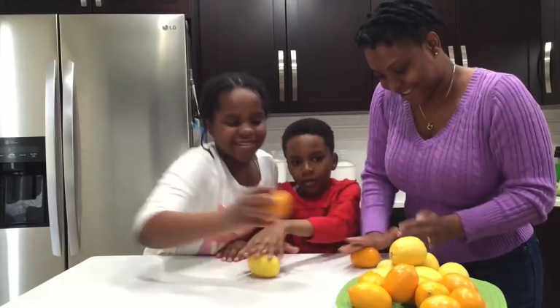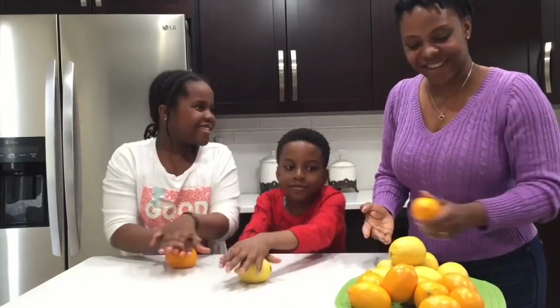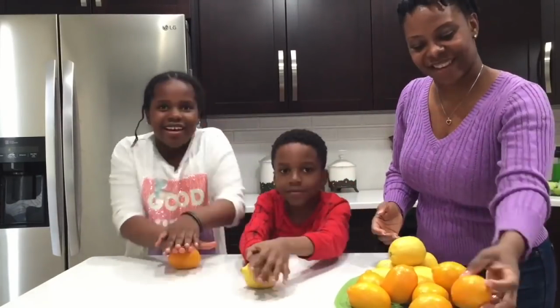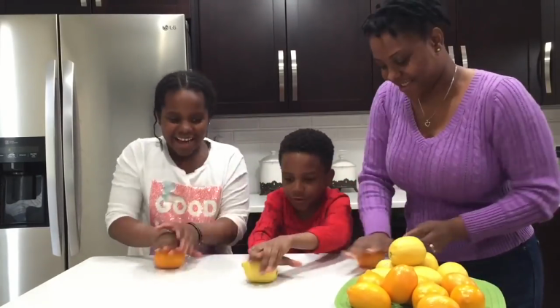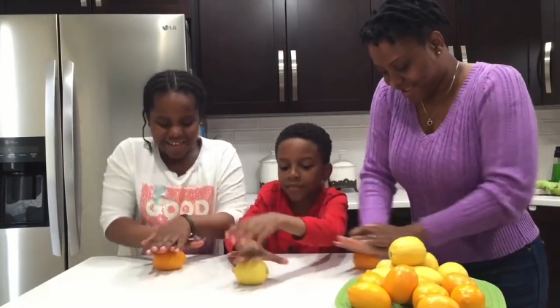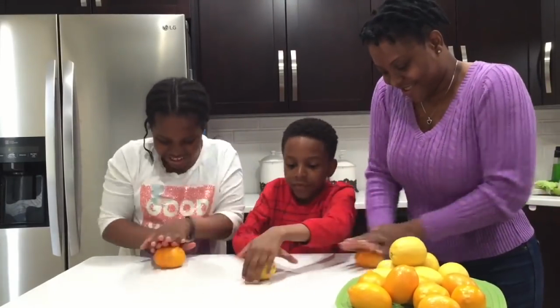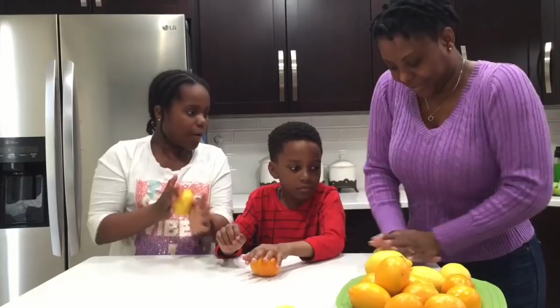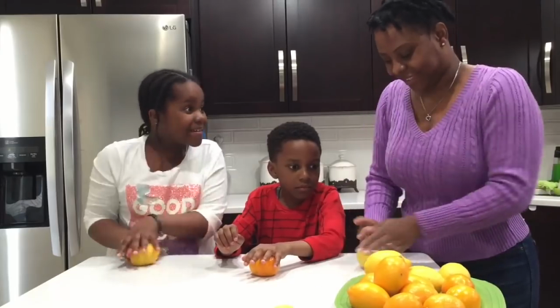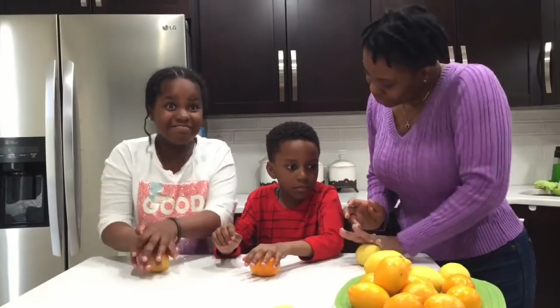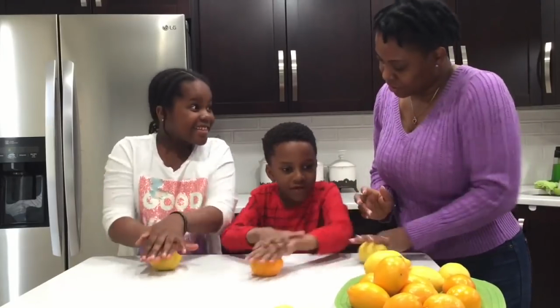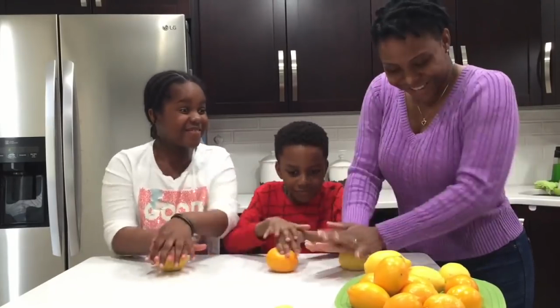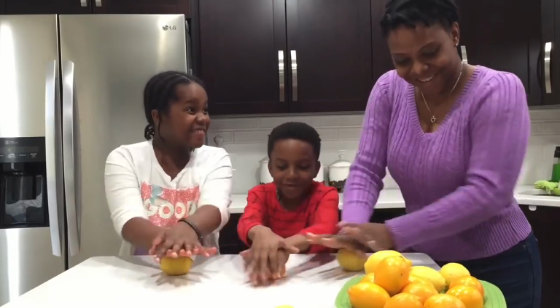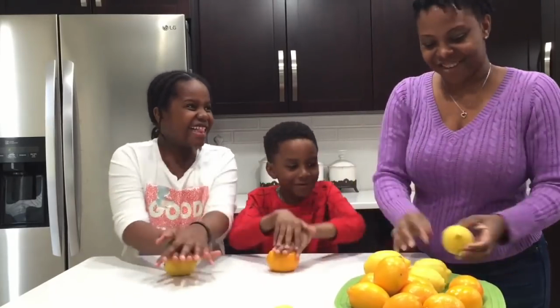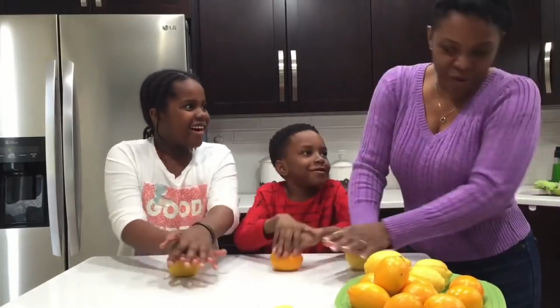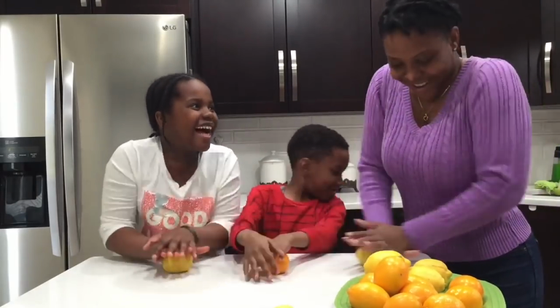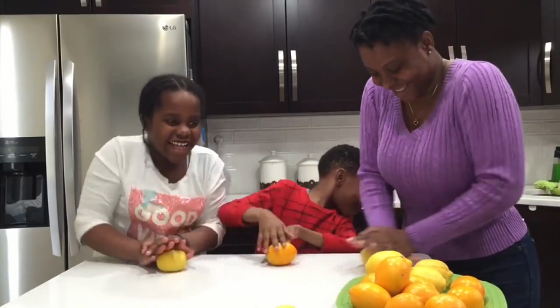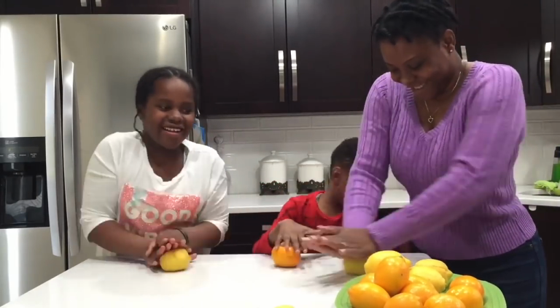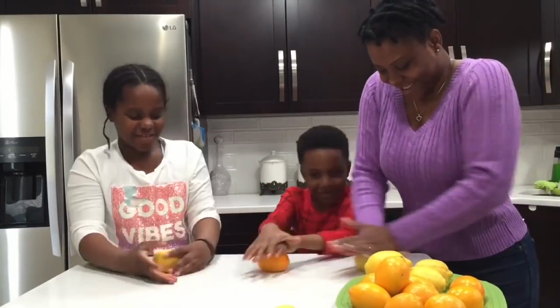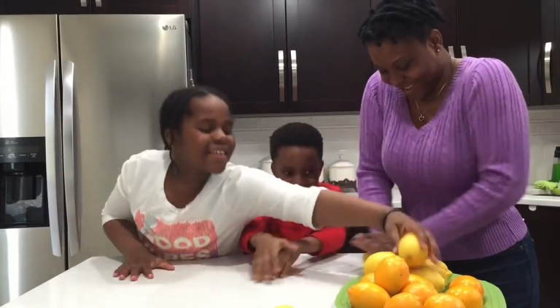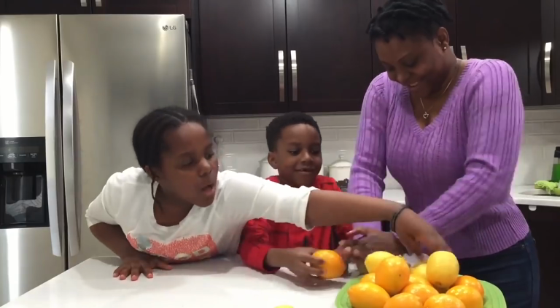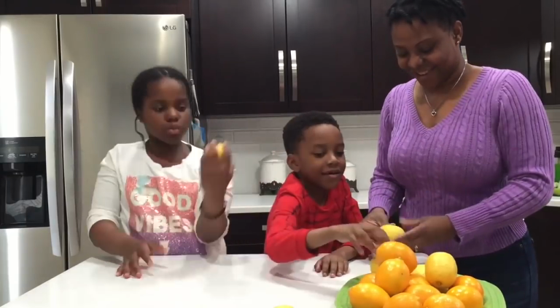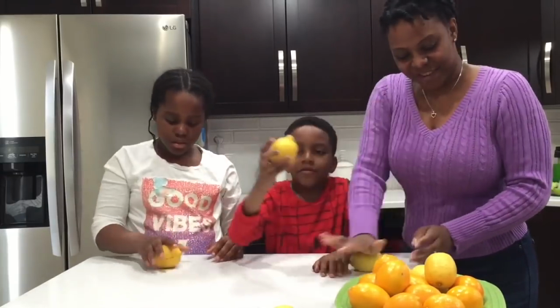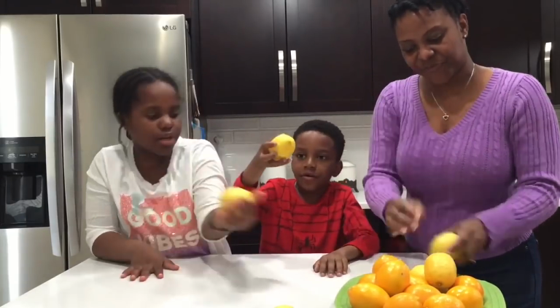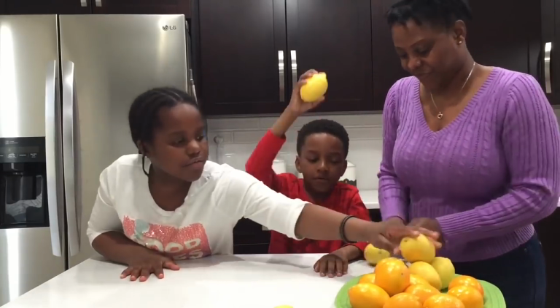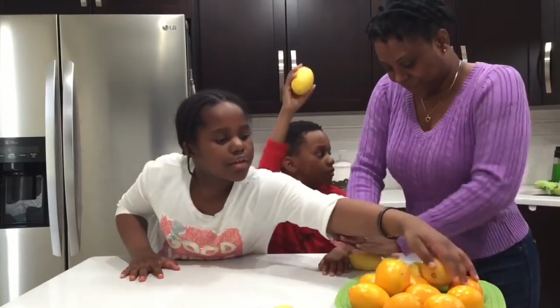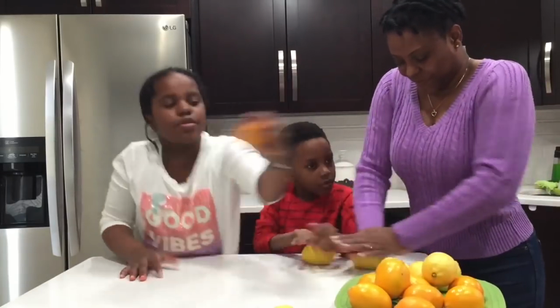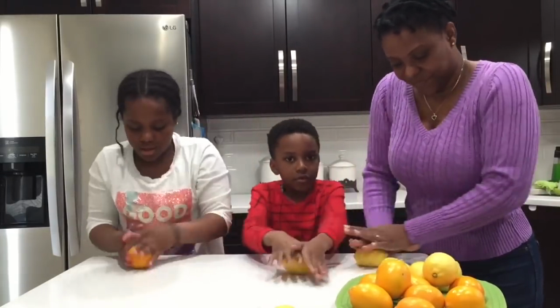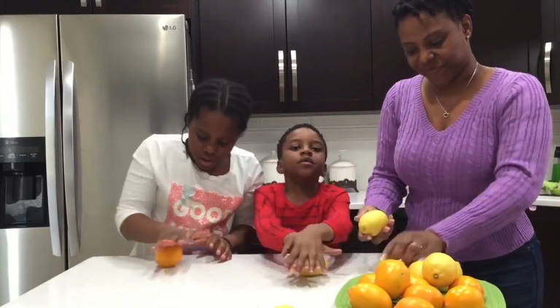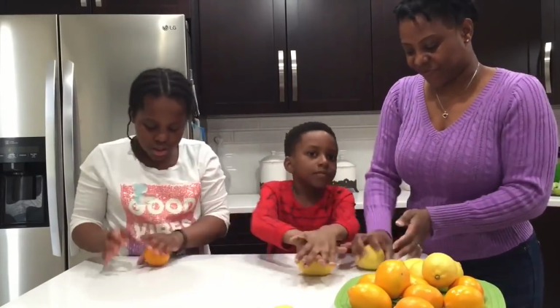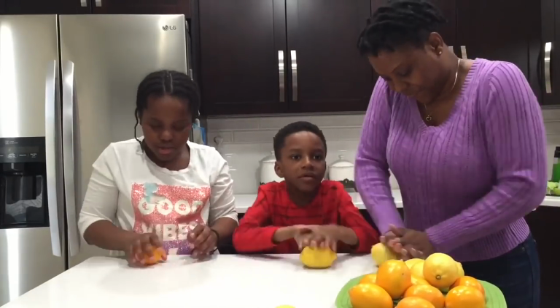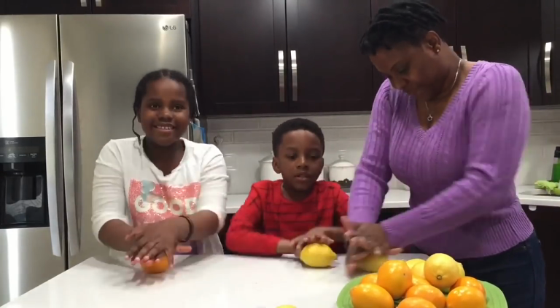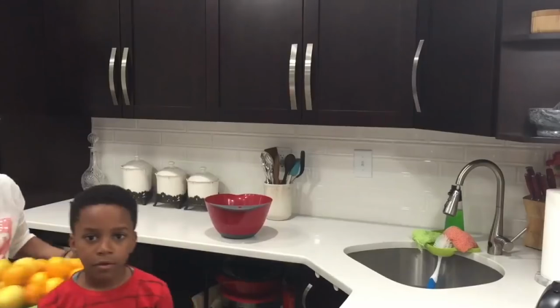Here we are rolling the lemons to milk them and get as much juice as we can out of them. We tell each other about our day and just chit chat away in the kitchen.